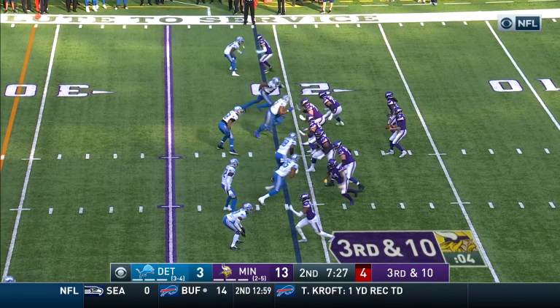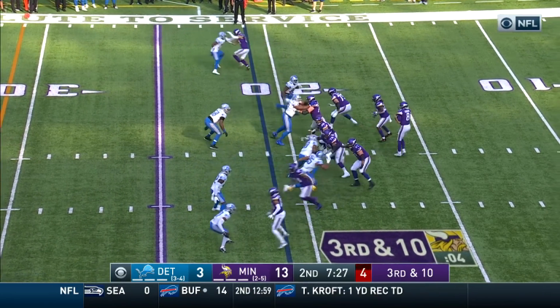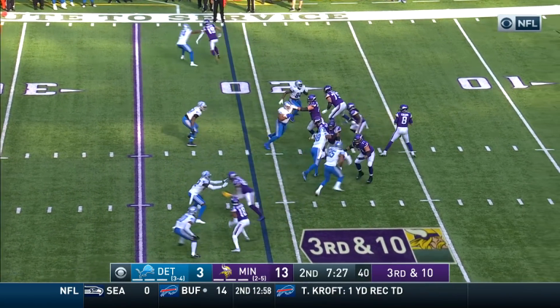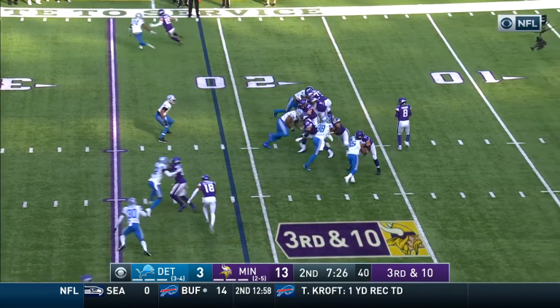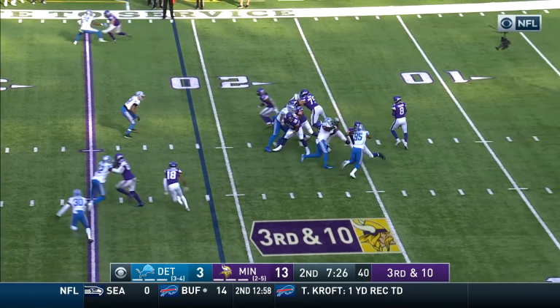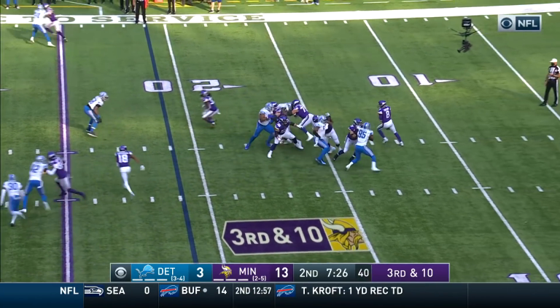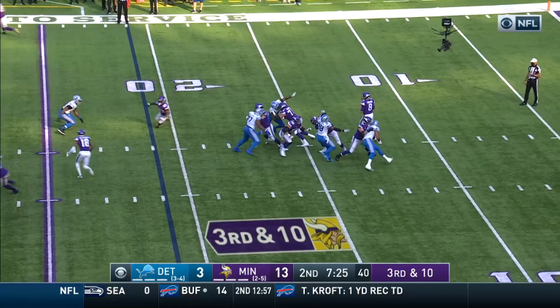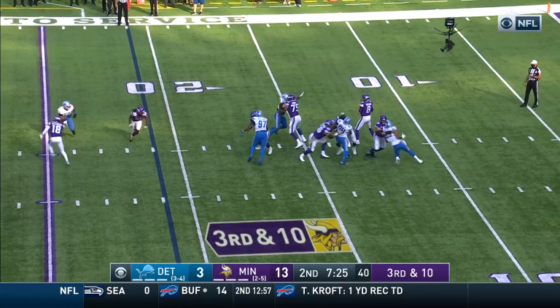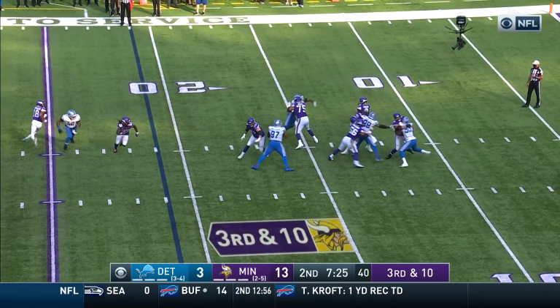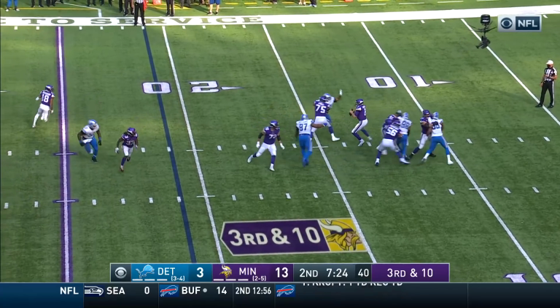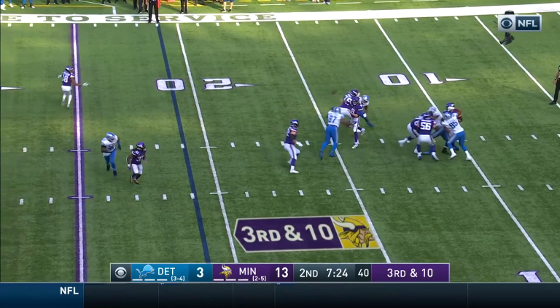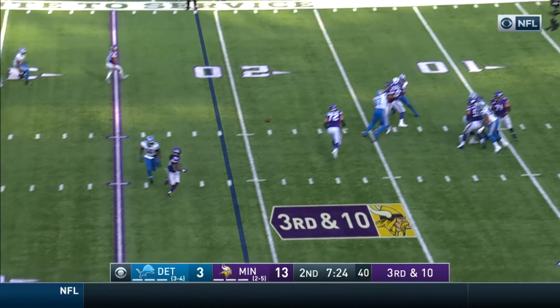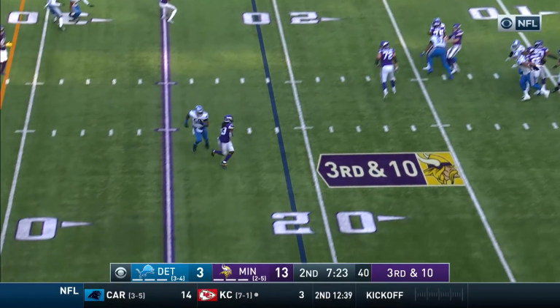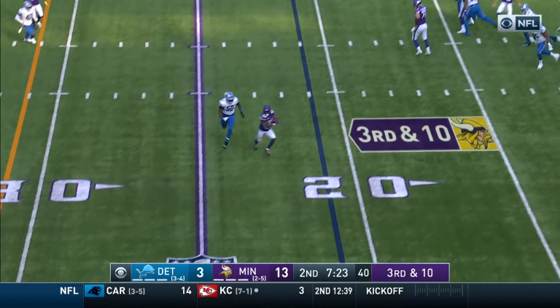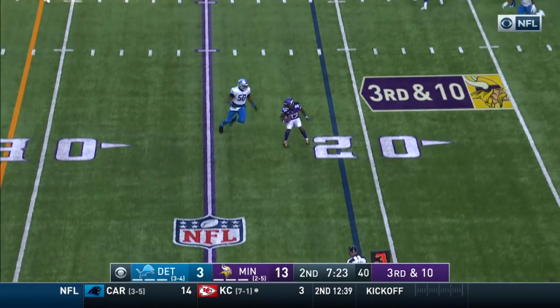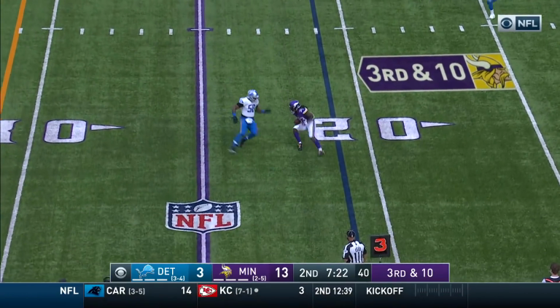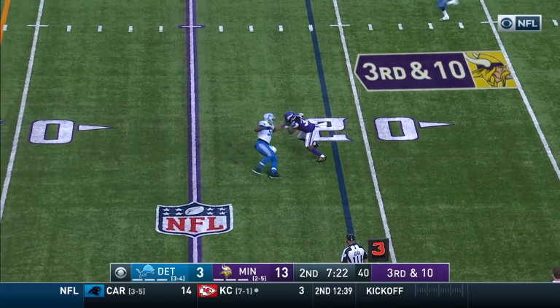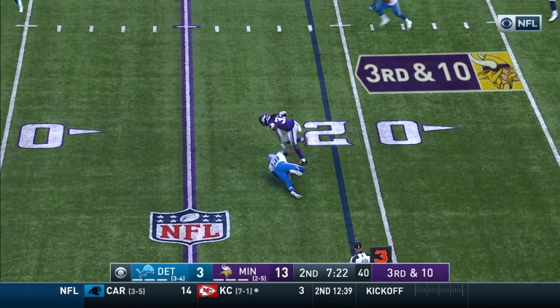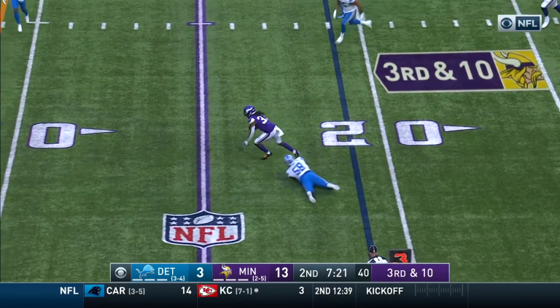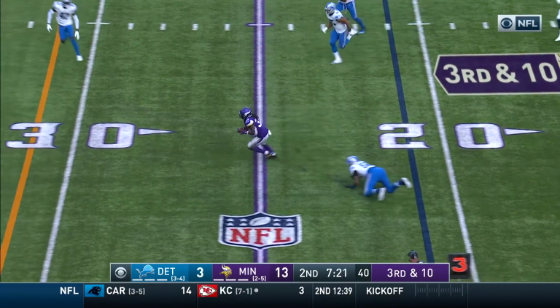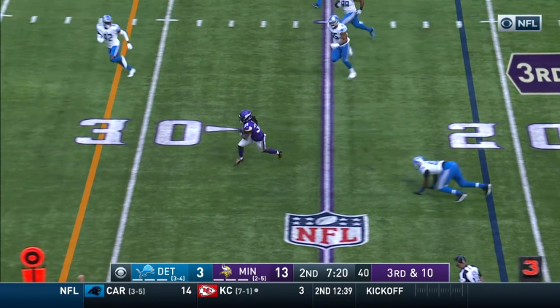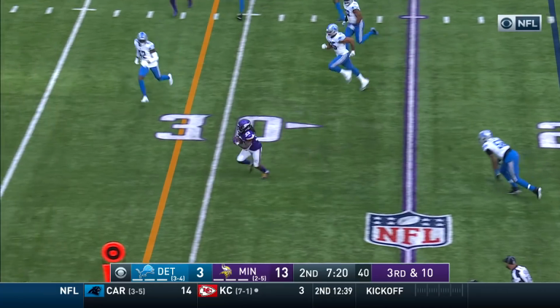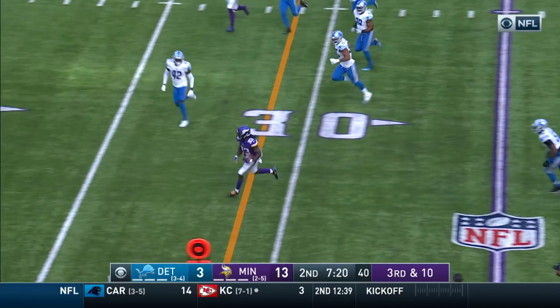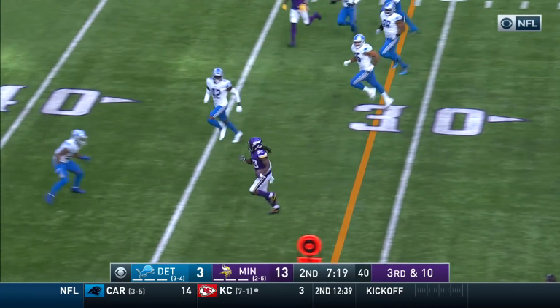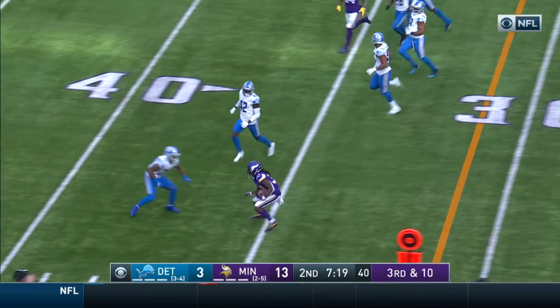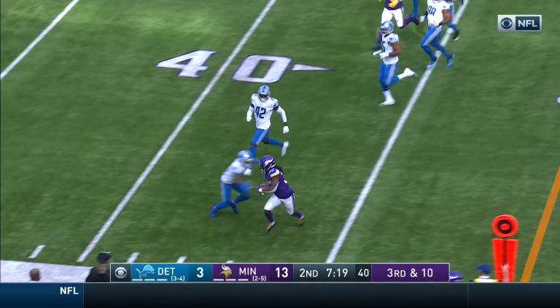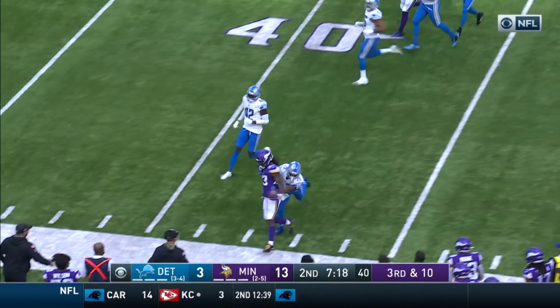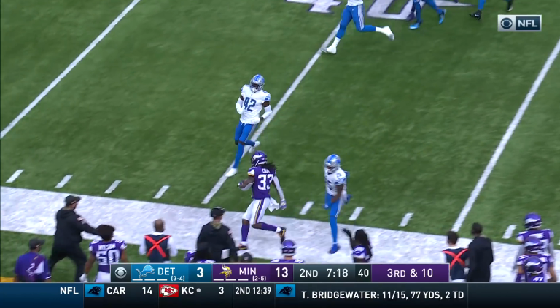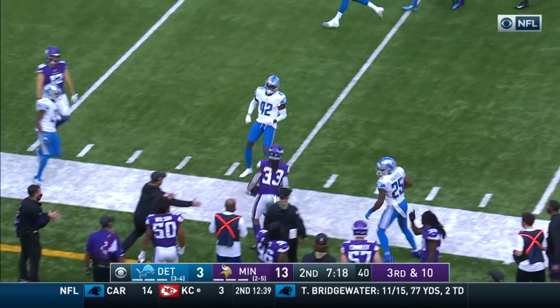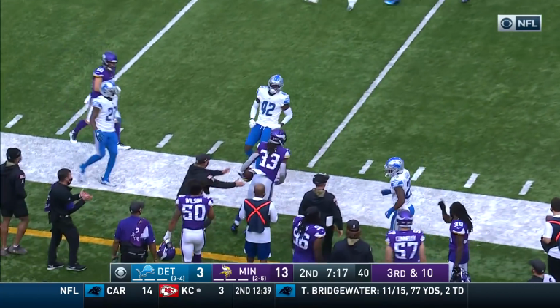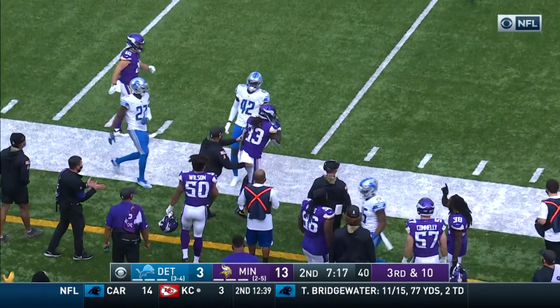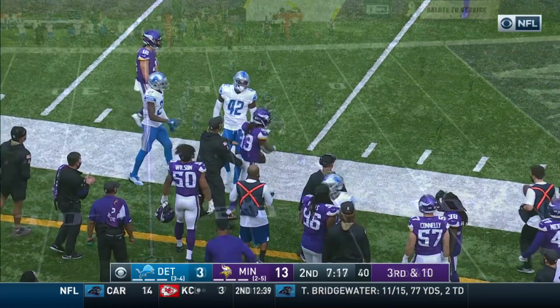It's third down and ten for Cousins. He gets a block by O'Neal. Underneath he goes for Cook, chased on the play — fakes out. Collins gets the first down! What a deceptive move, breaking his ankle.